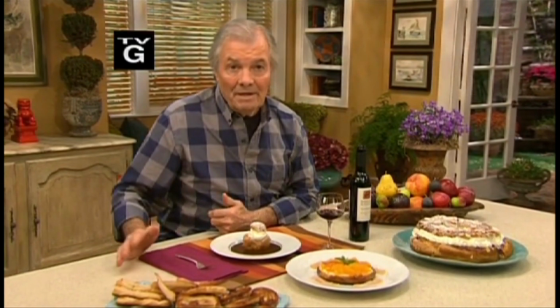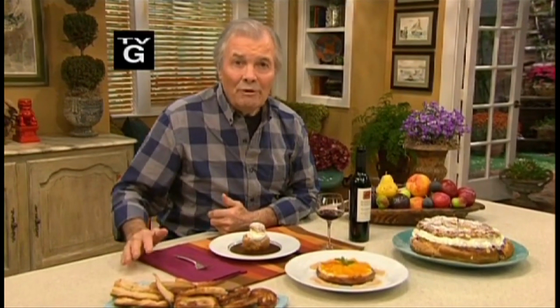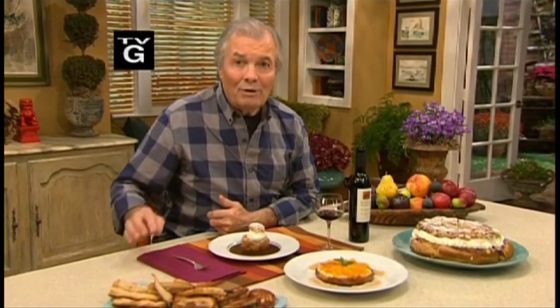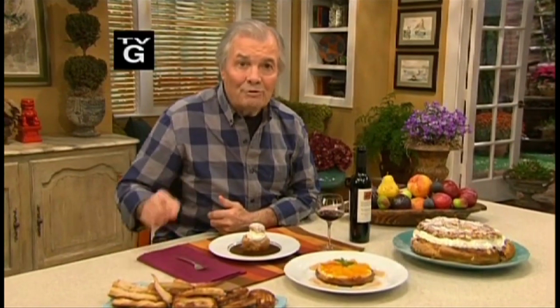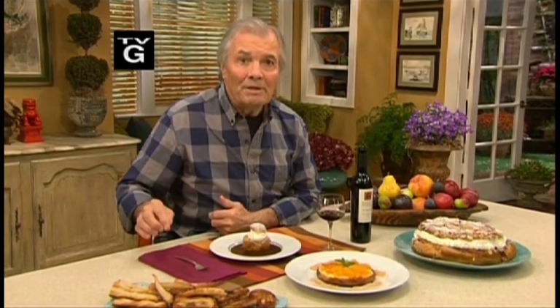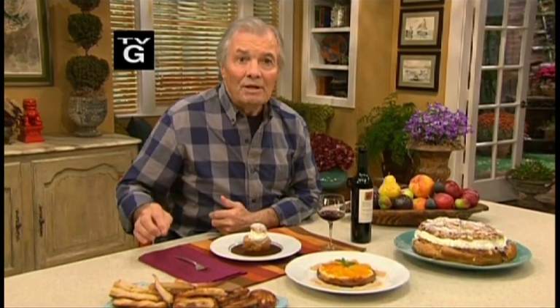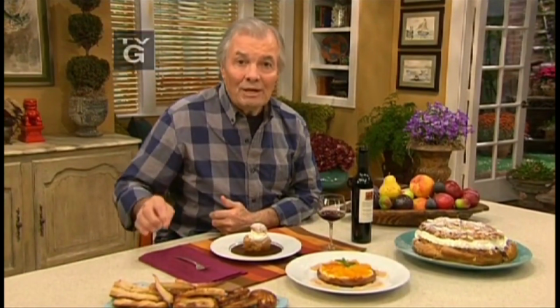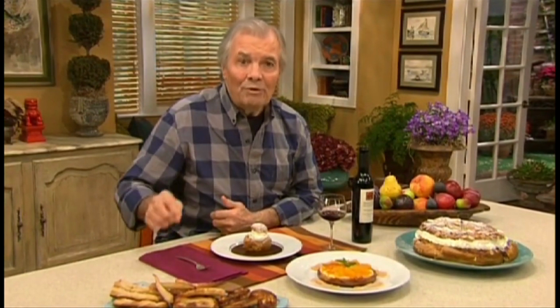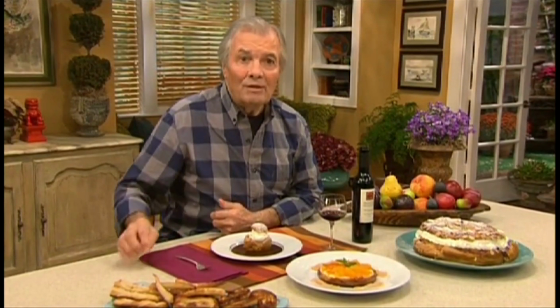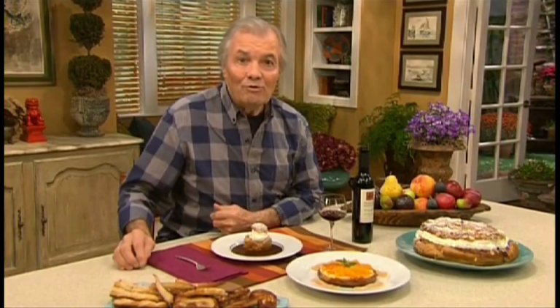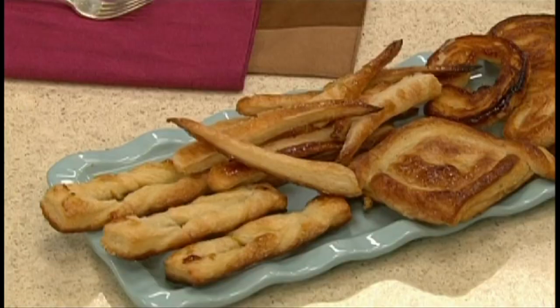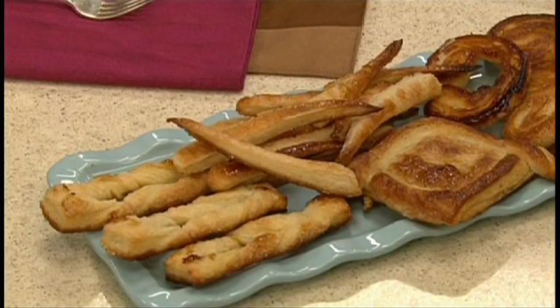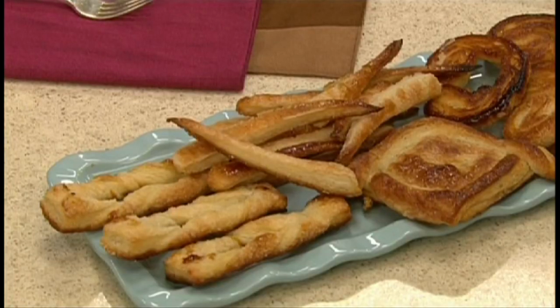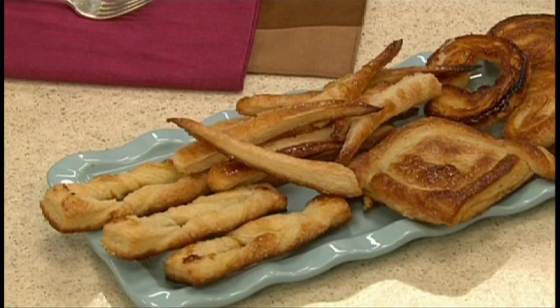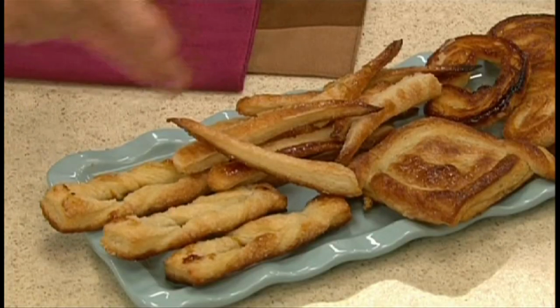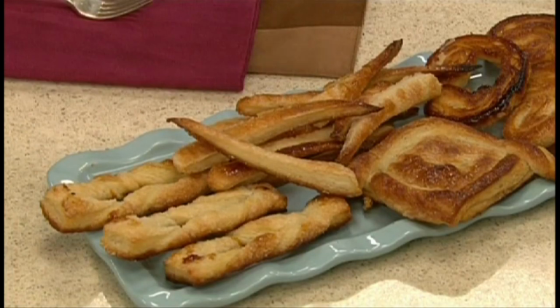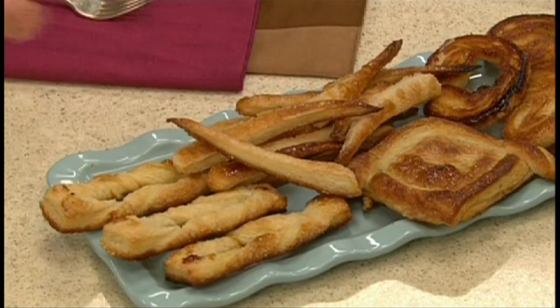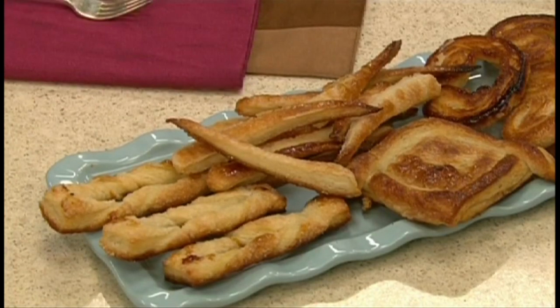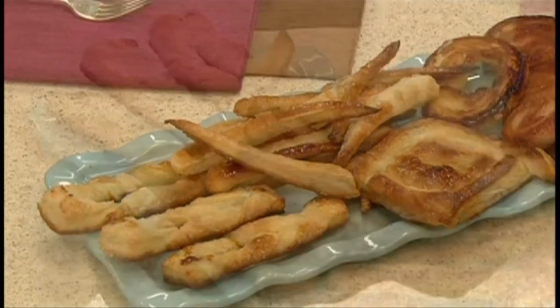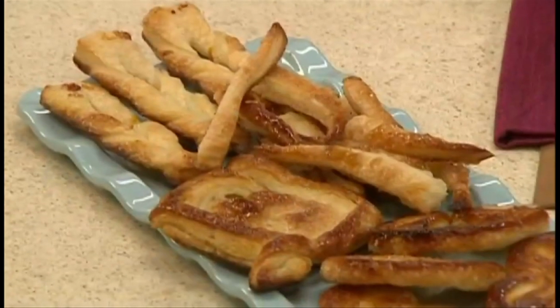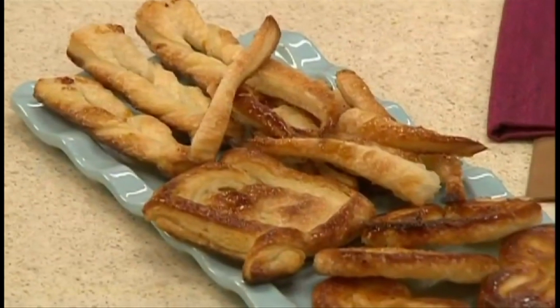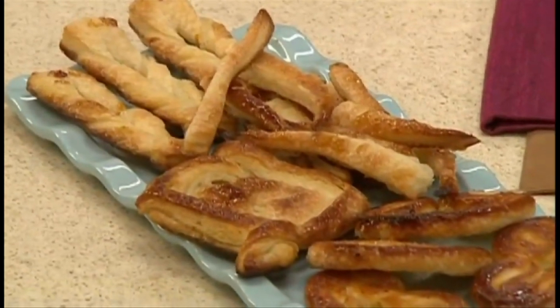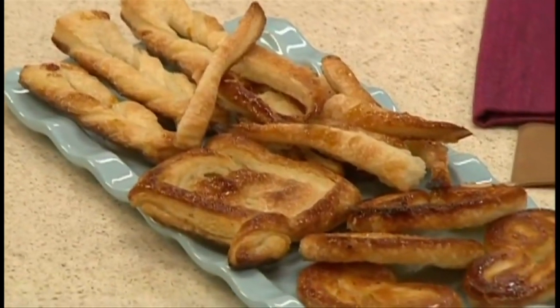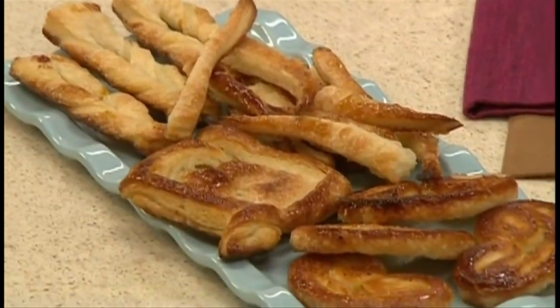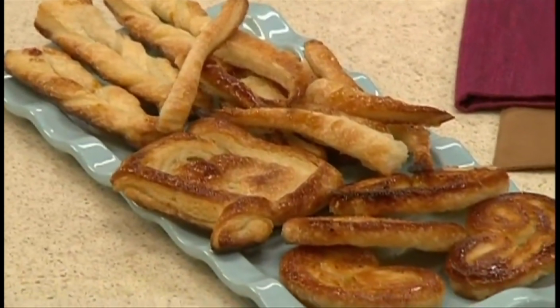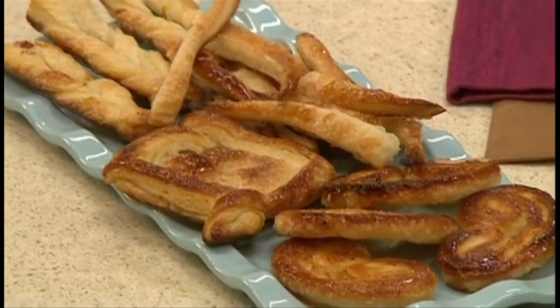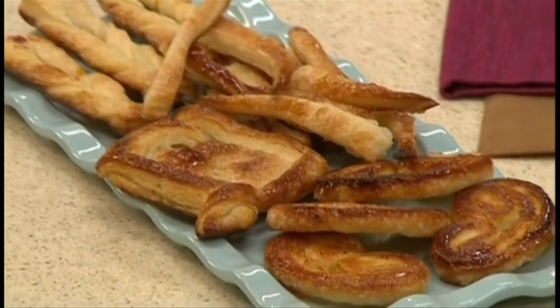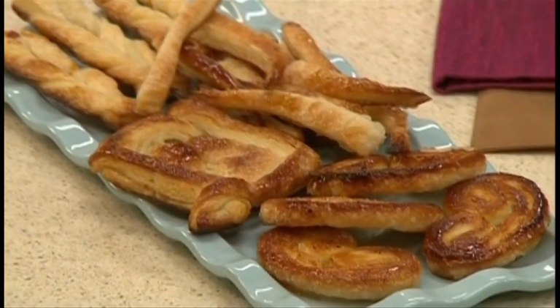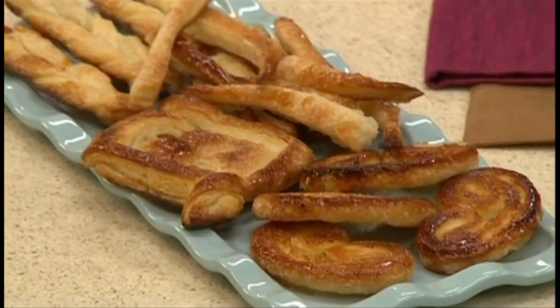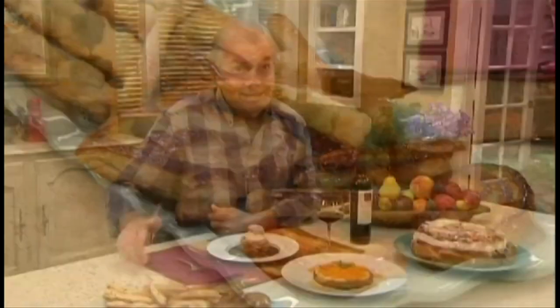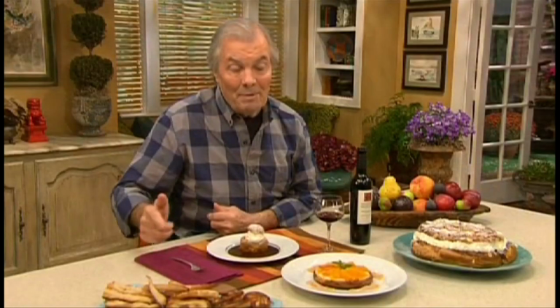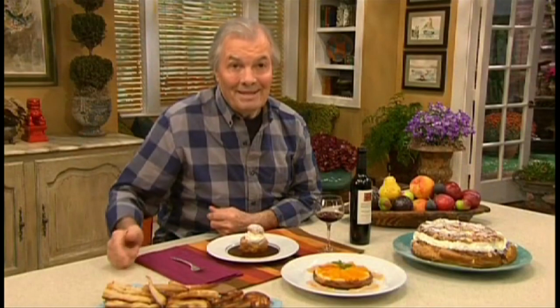And even with the little trimmings, you can use that dough to make these puff pastry sticks — very crisp and sugary — as well as those other cookies. This is how I made them.